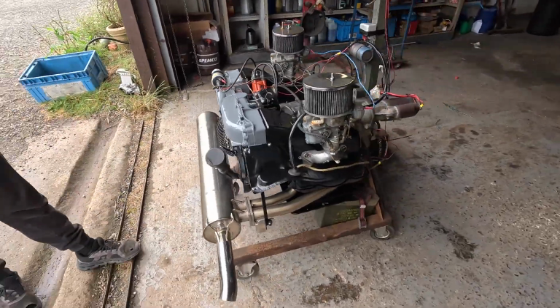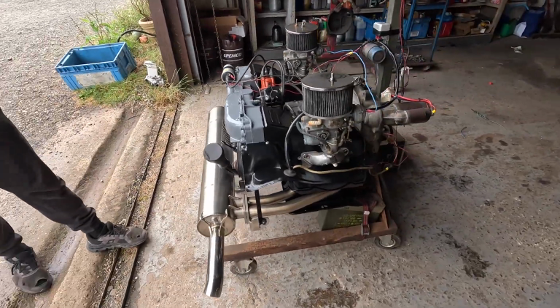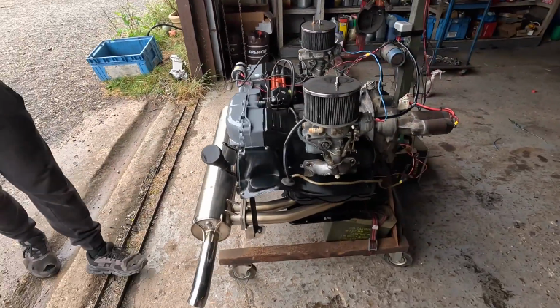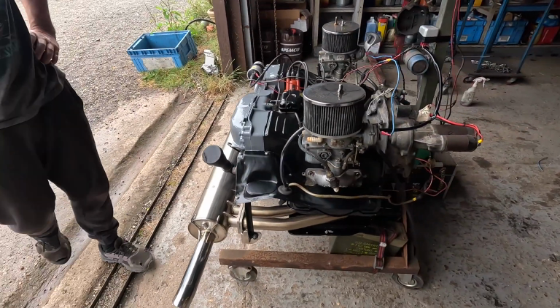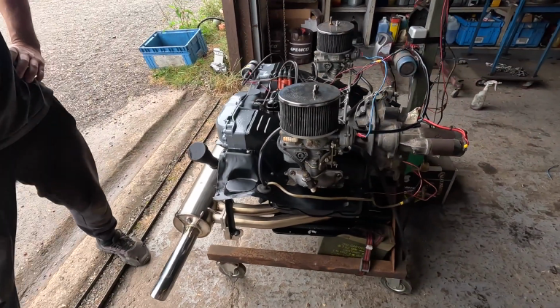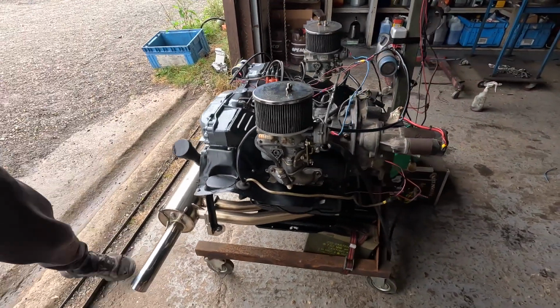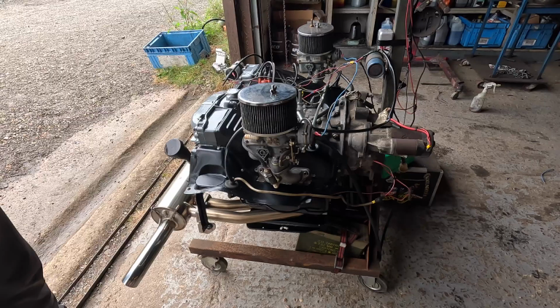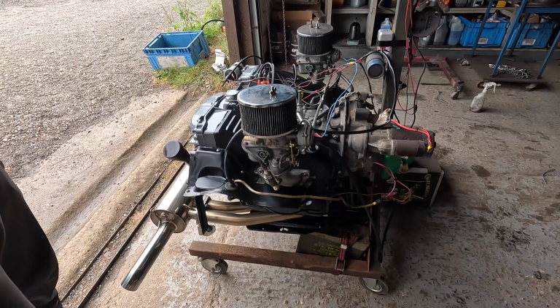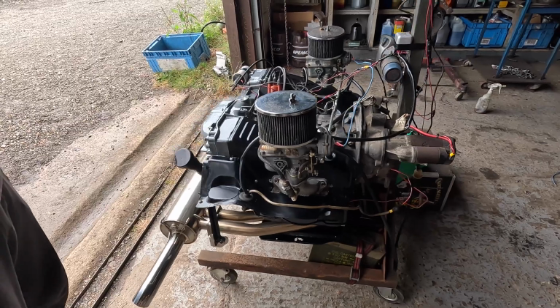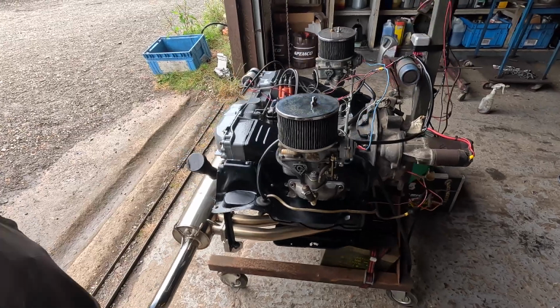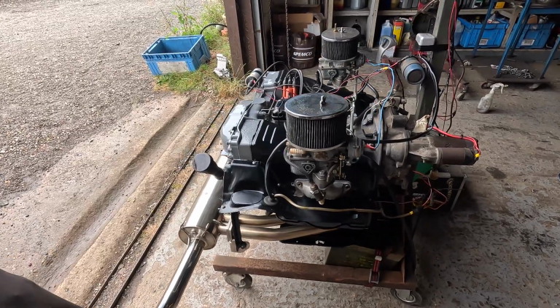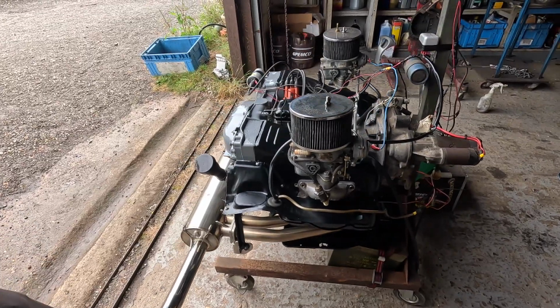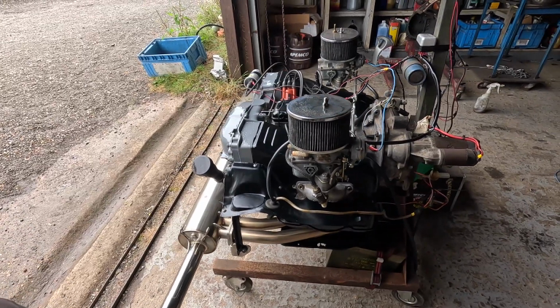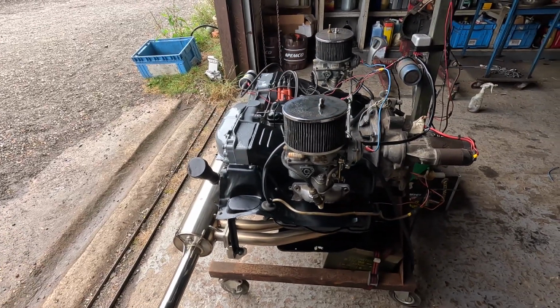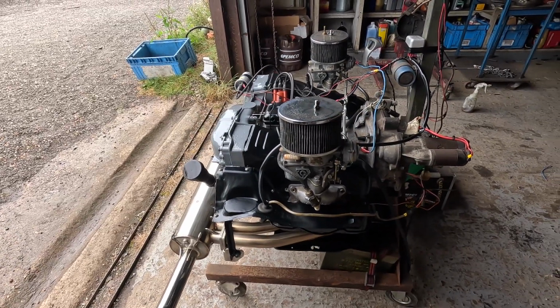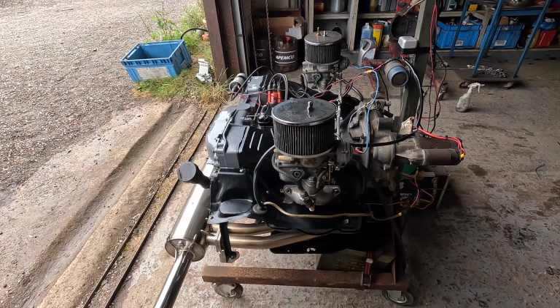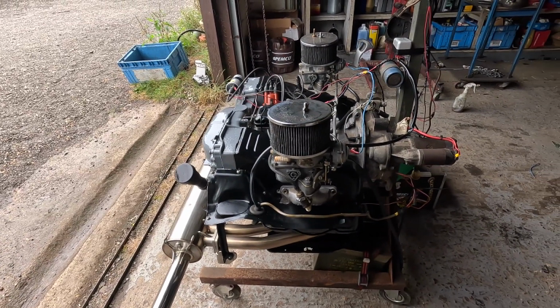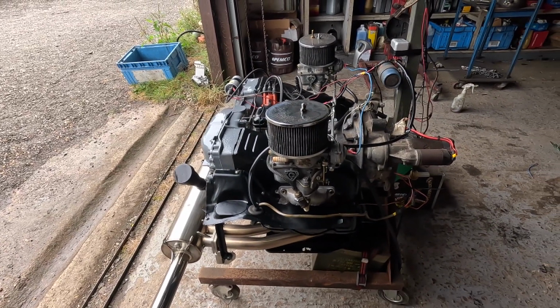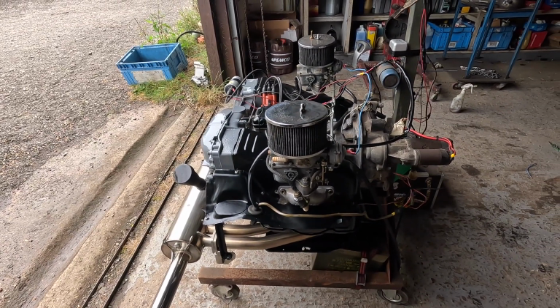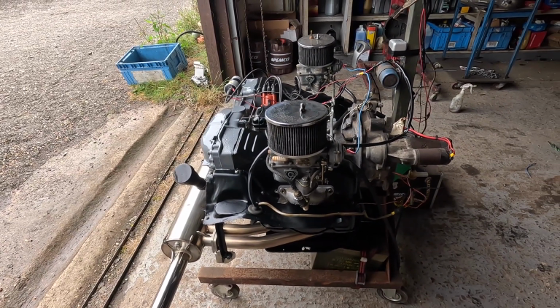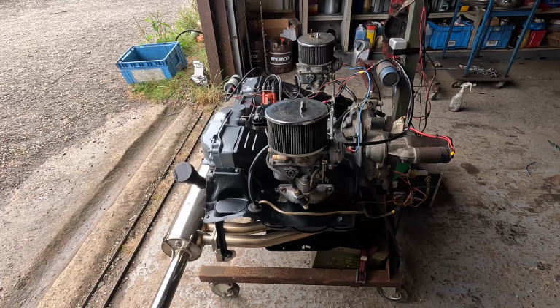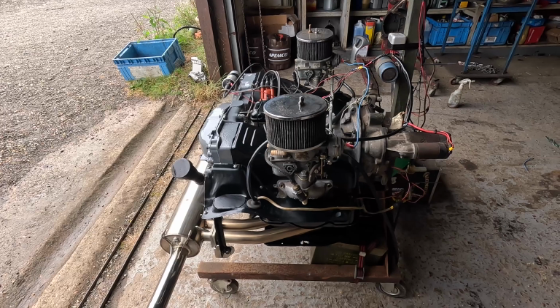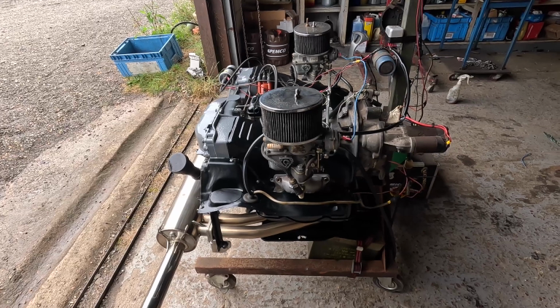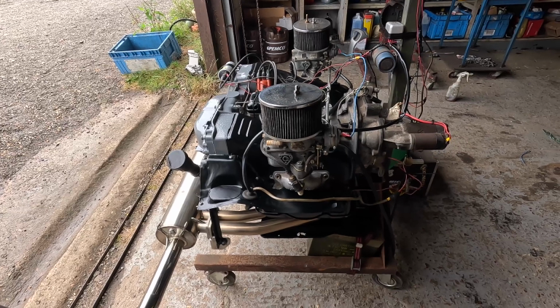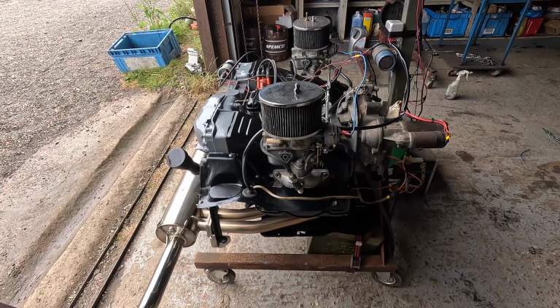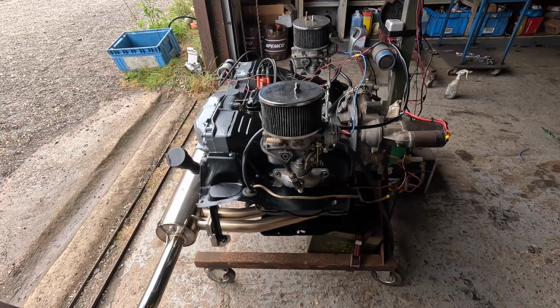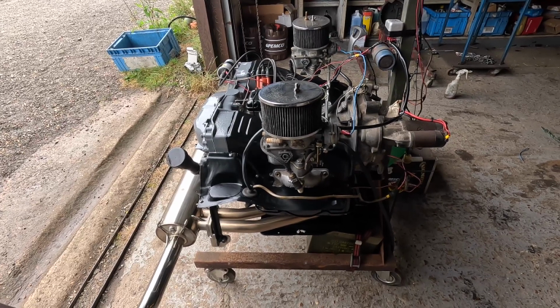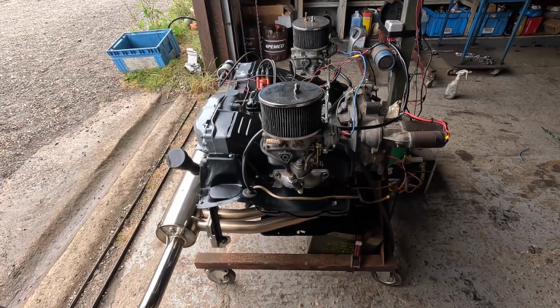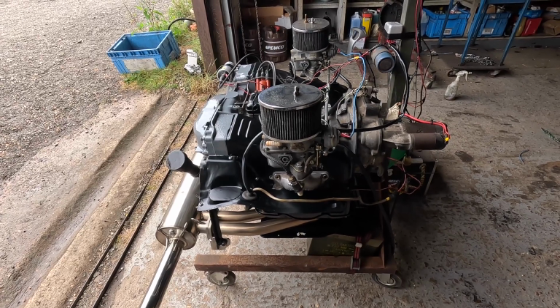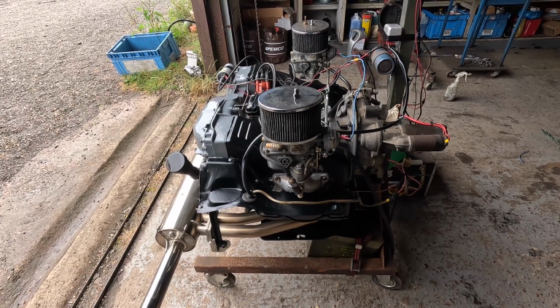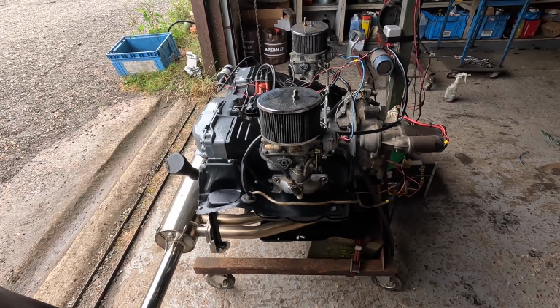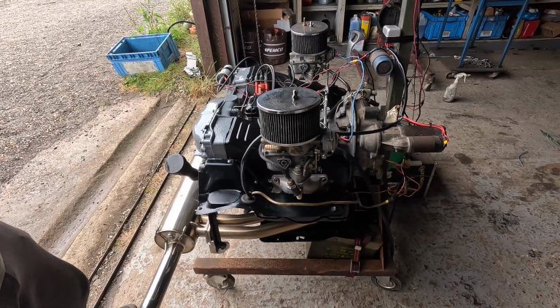Once we've strobed her, just to double check the timing, I think overall she sounds like she's going to be a good little runner. A little bit noisy.